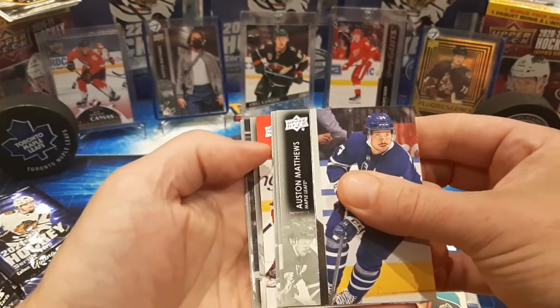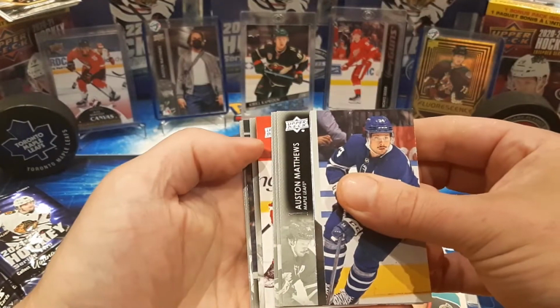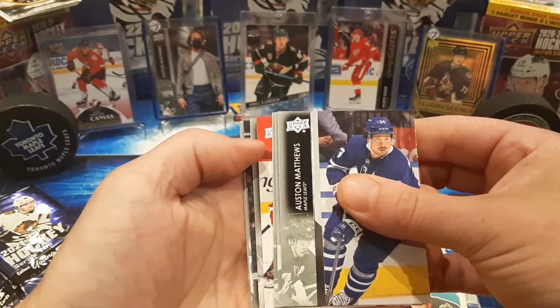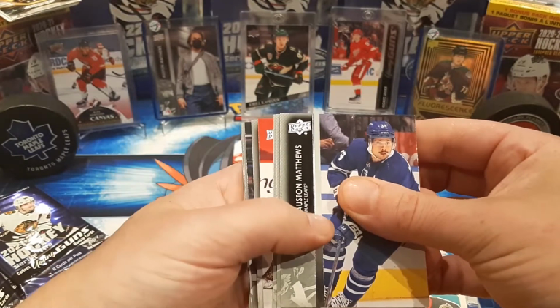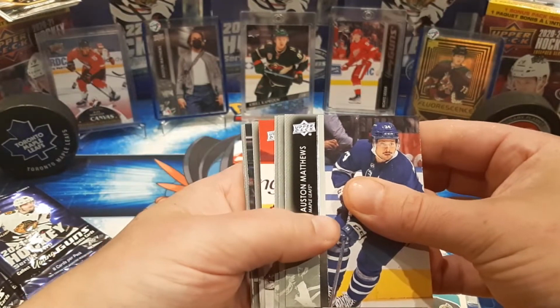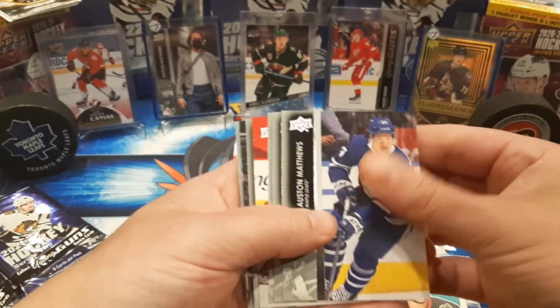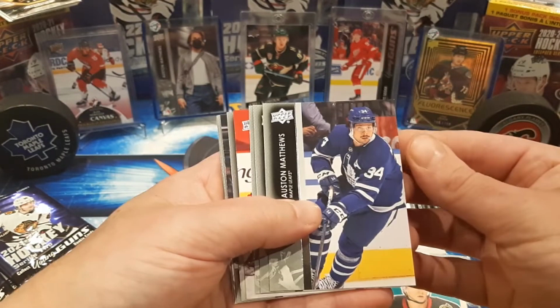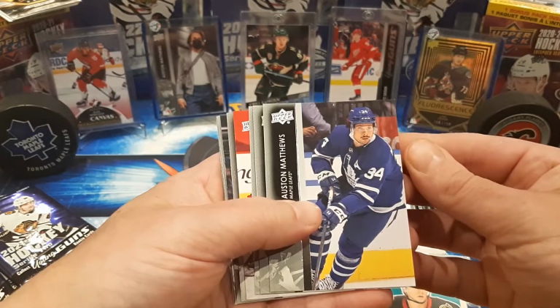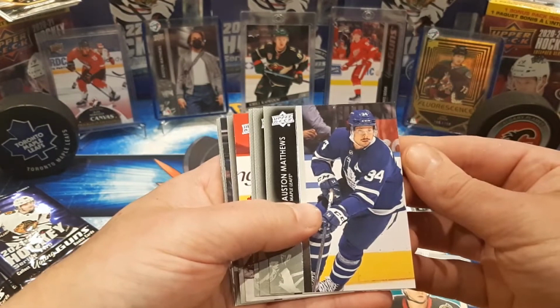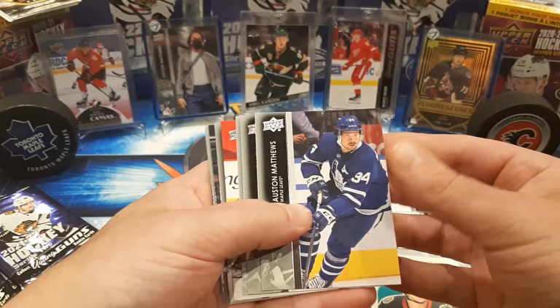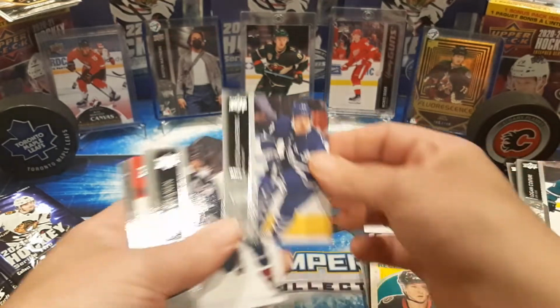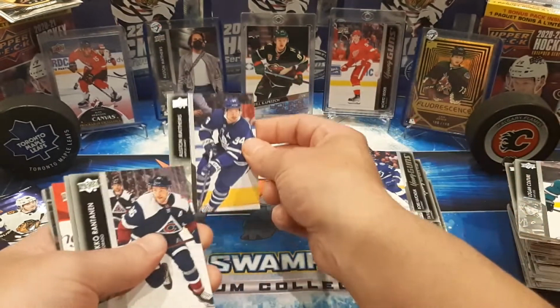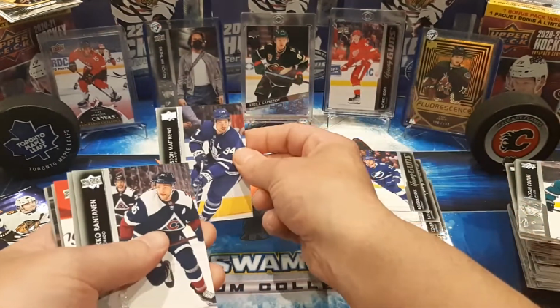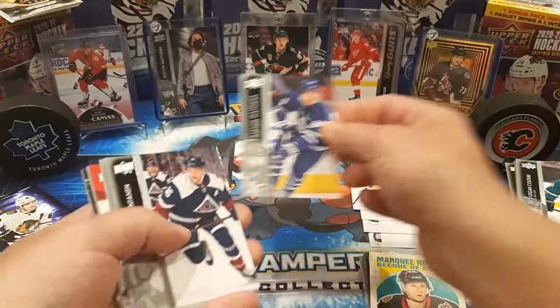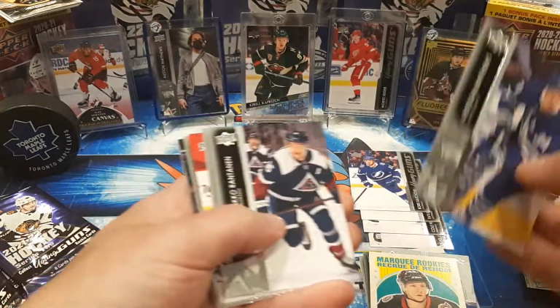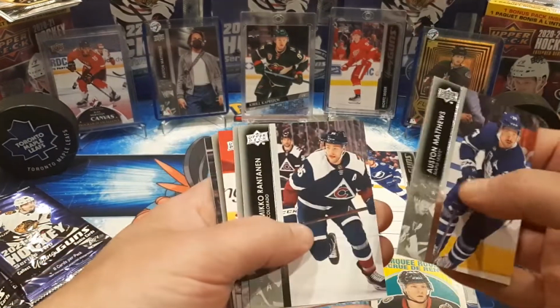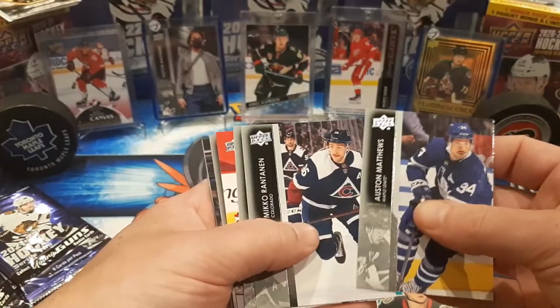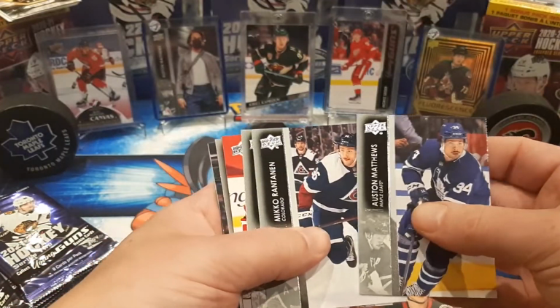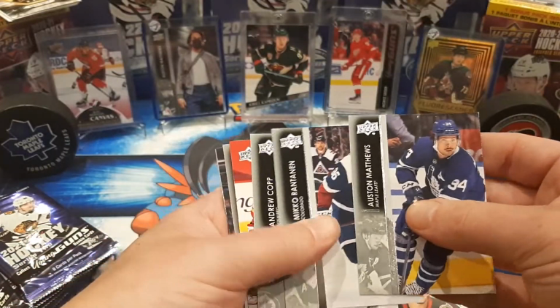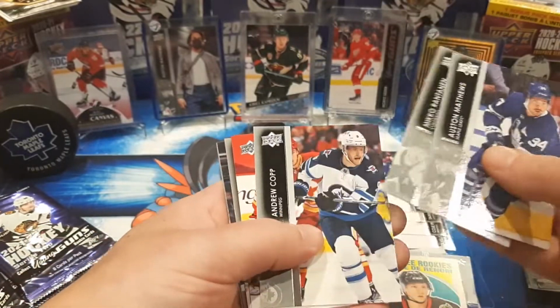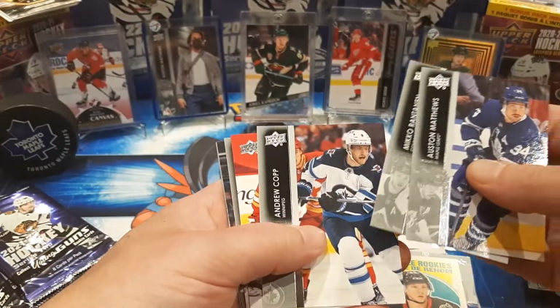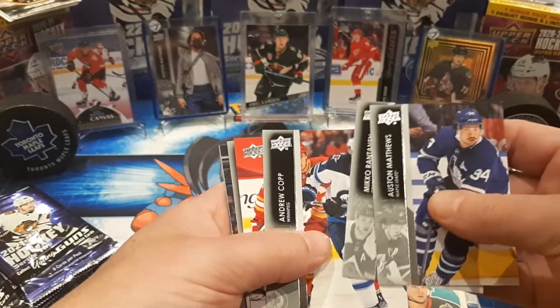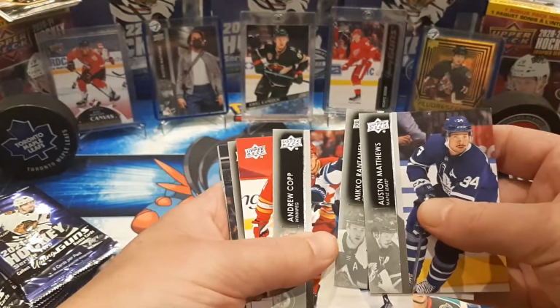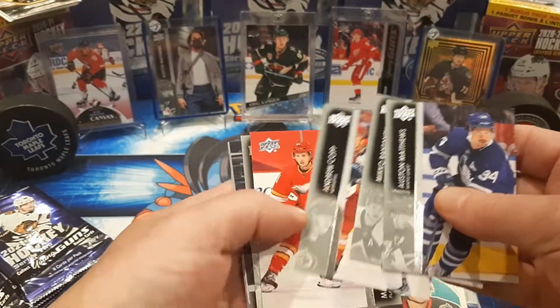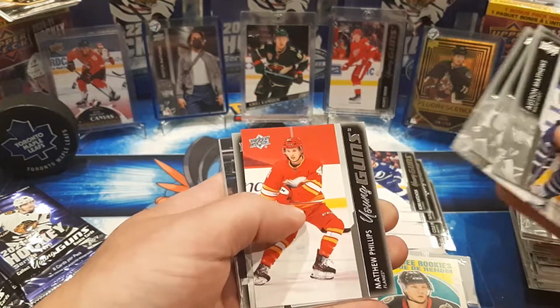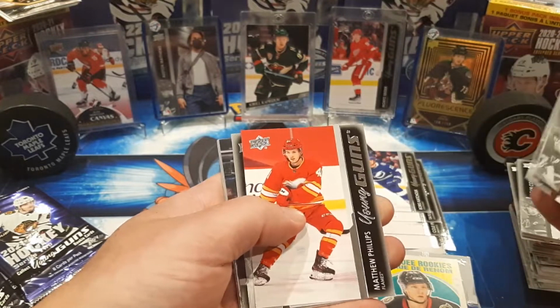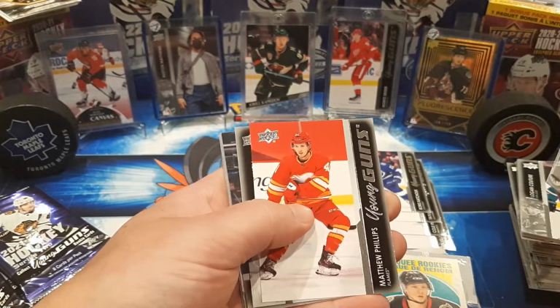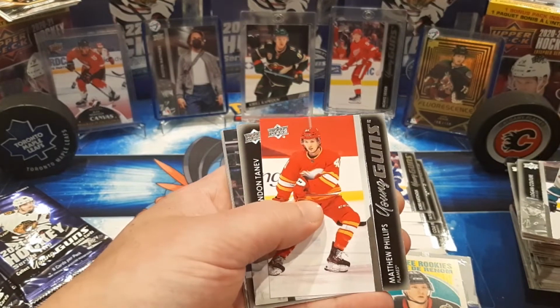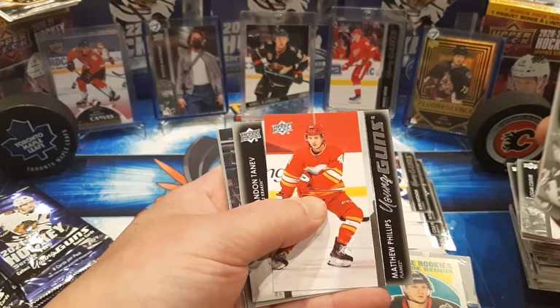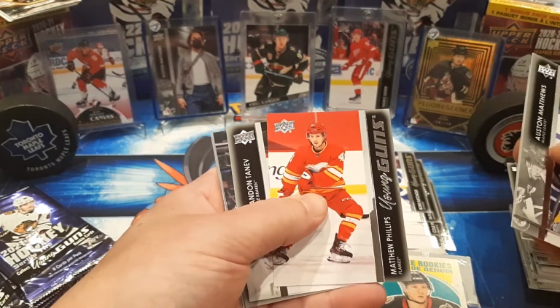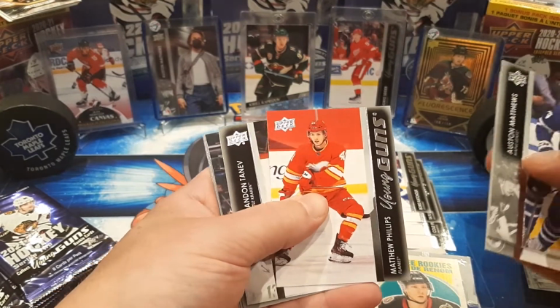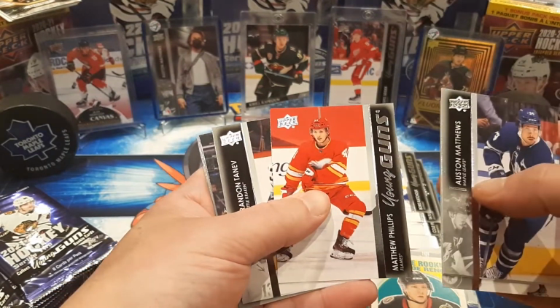I think we've got another Young Gun coming up. There's a regular Austin Matthews that goes with the suit one. Rantanen, Cop, and we have another Calgary Flame — Matthew Phillips. Cool, I do not have that one.